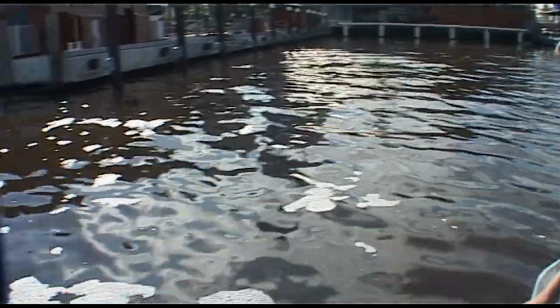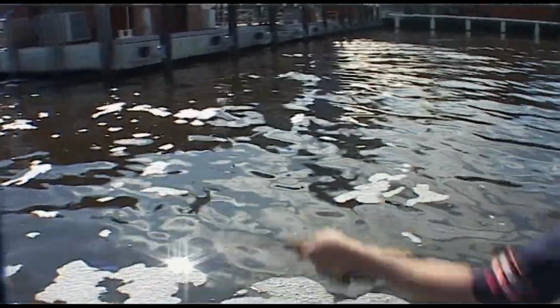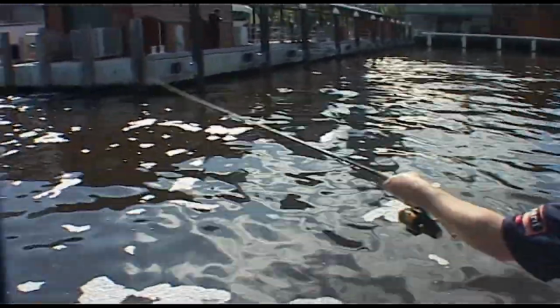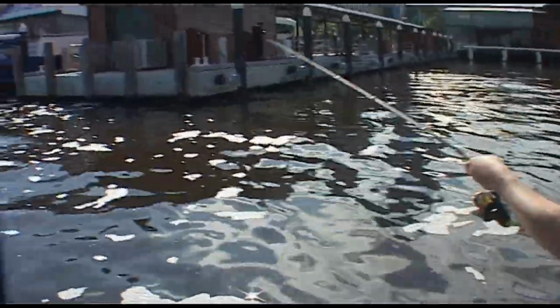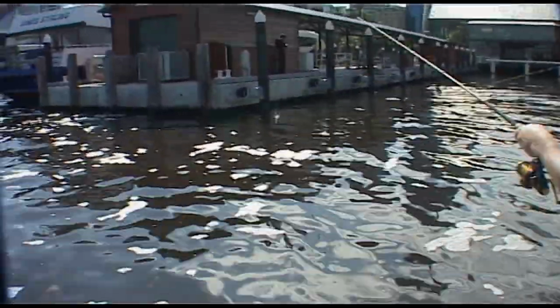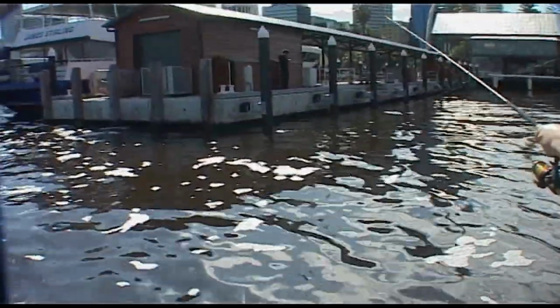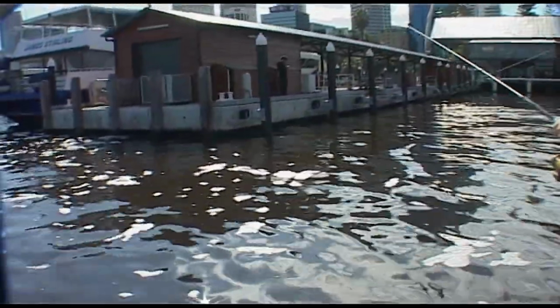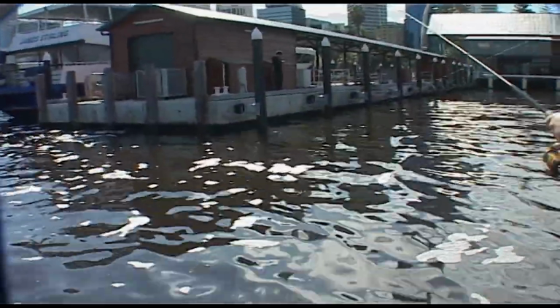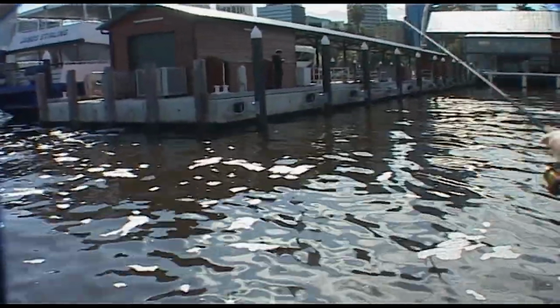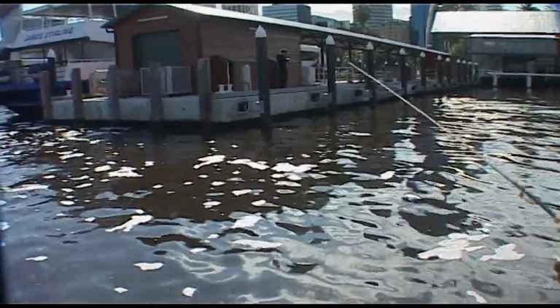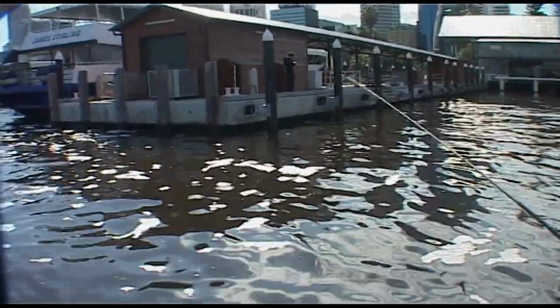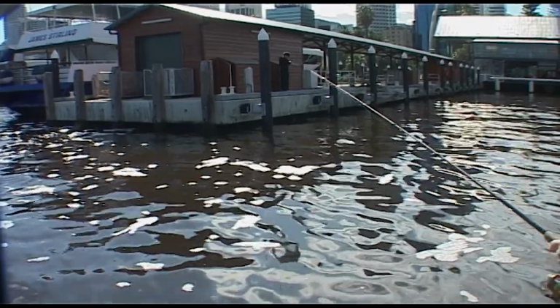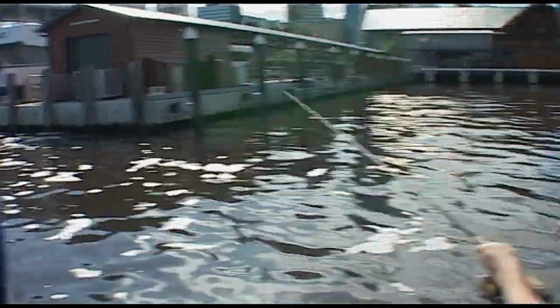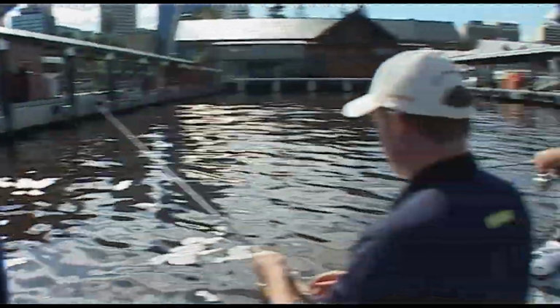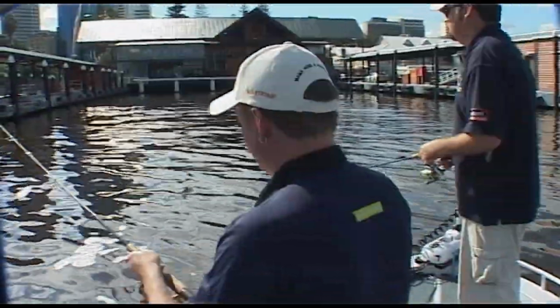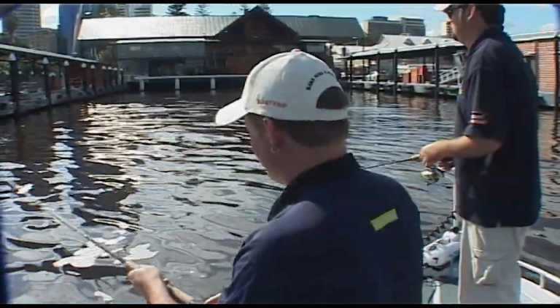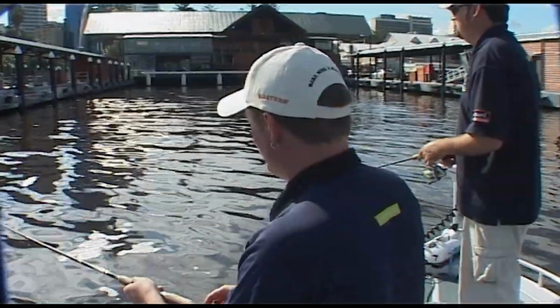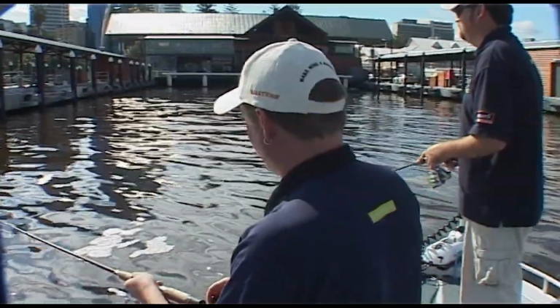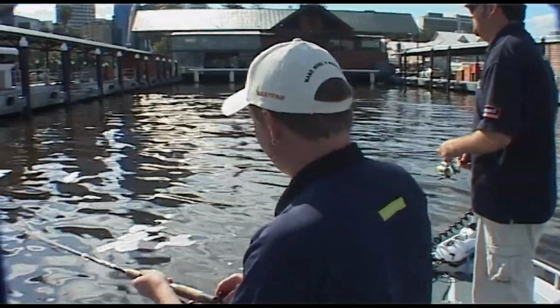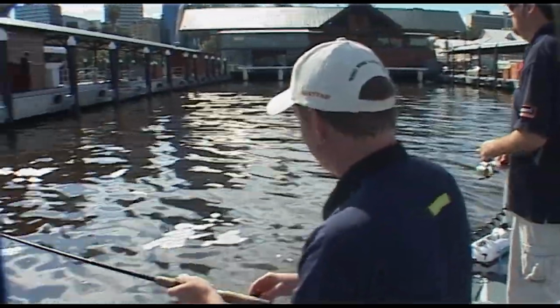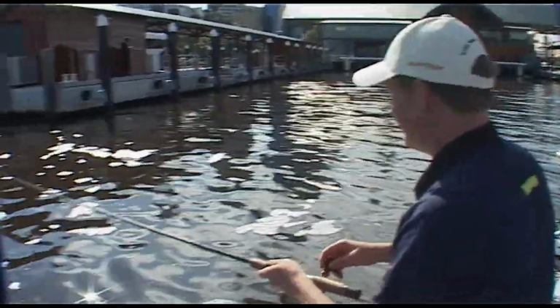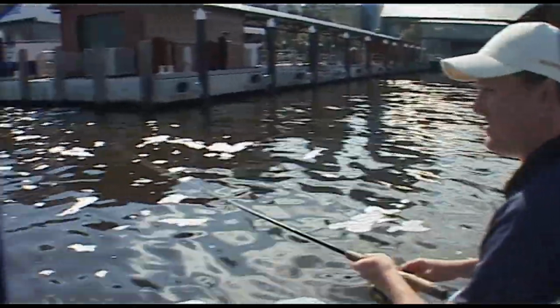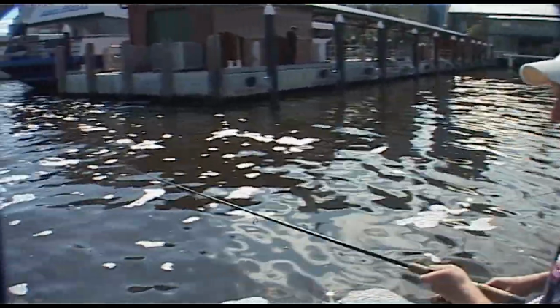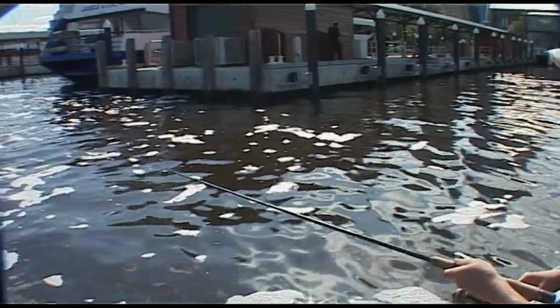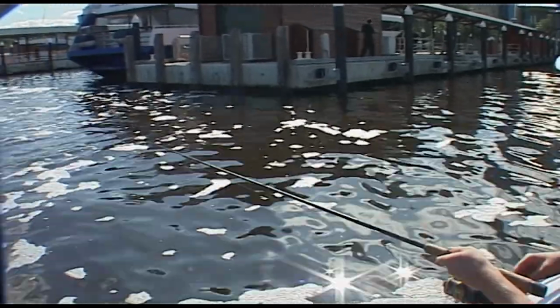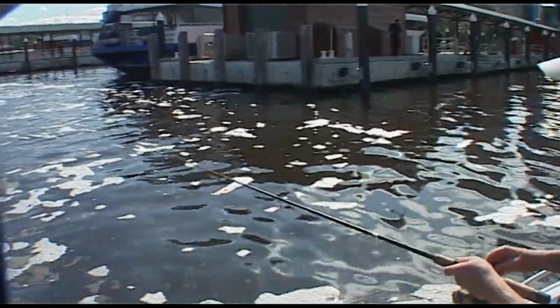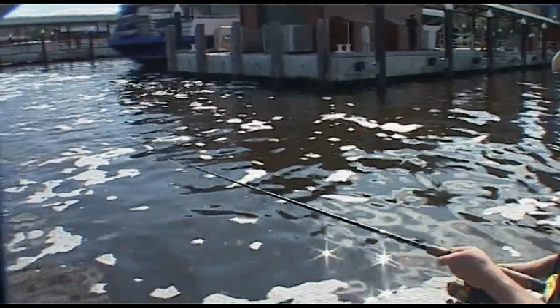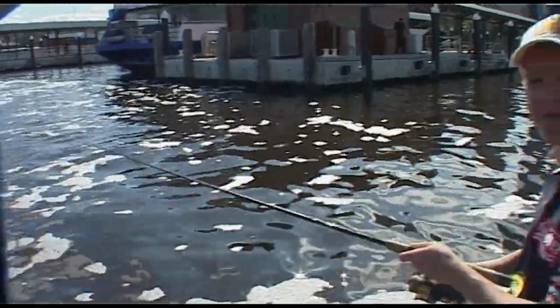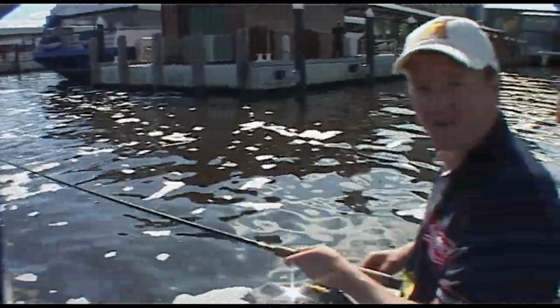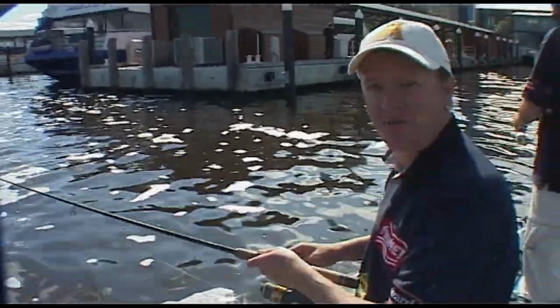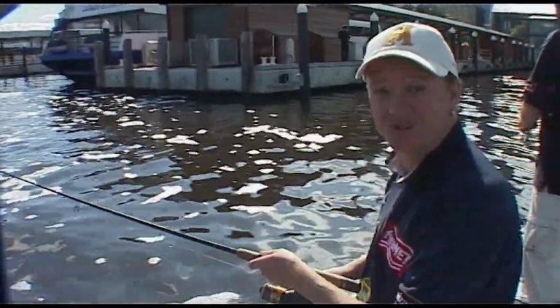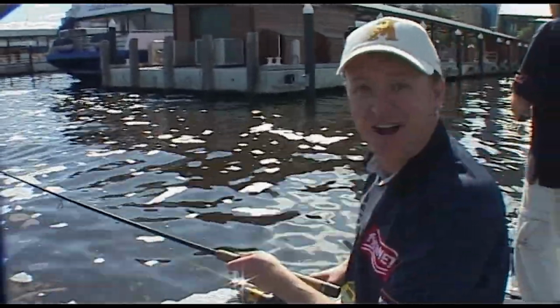Get in nice and close to the pylon, let it sink down, and just twitch it back. I know this looks ridiculous - you're thinking there can't be any fish here - but trust me, there are.